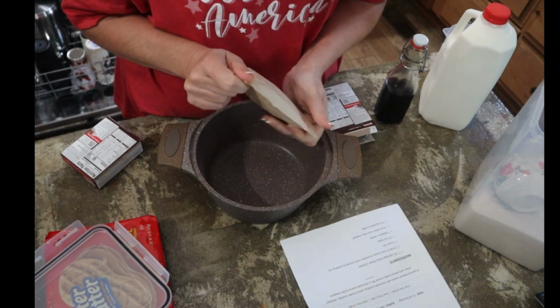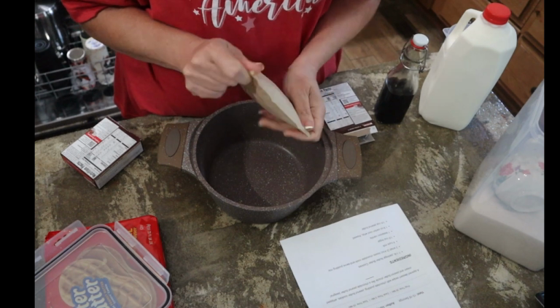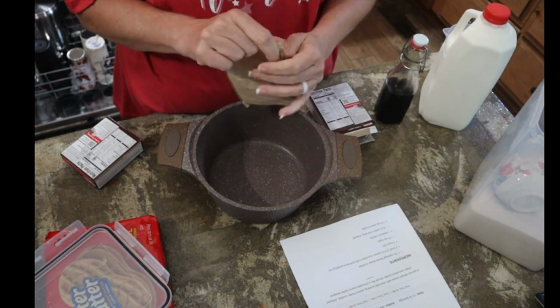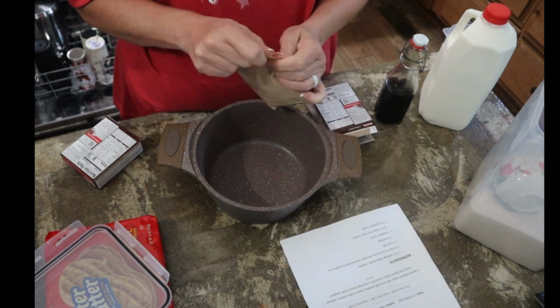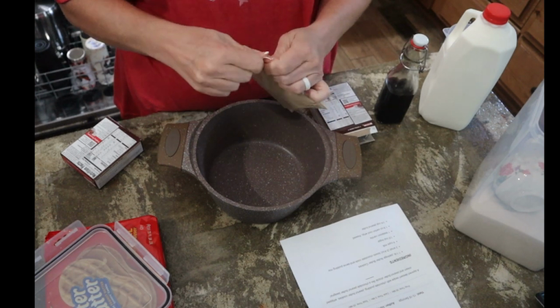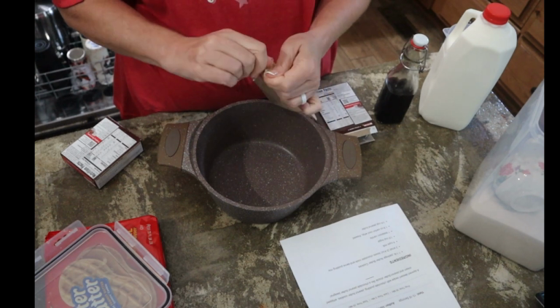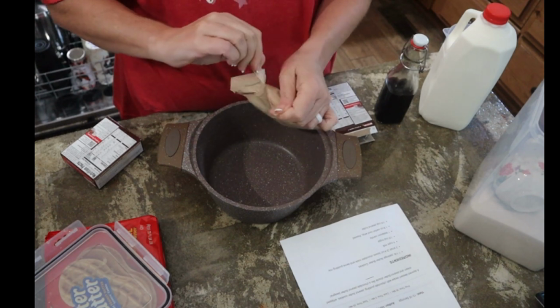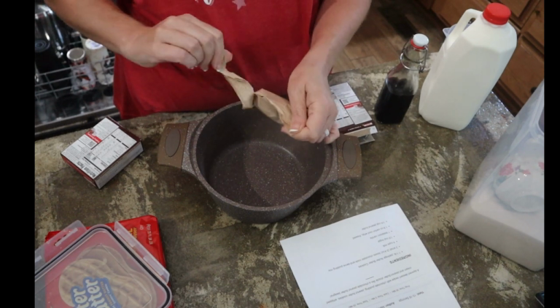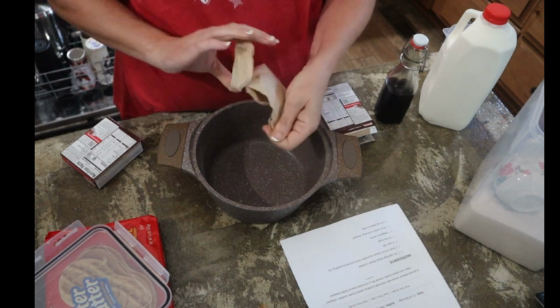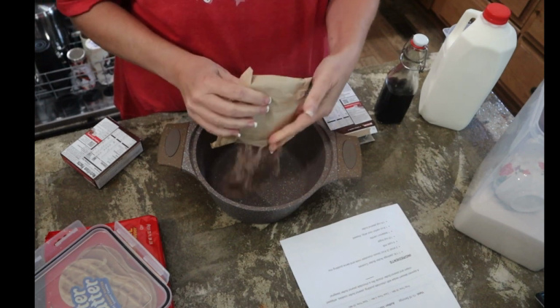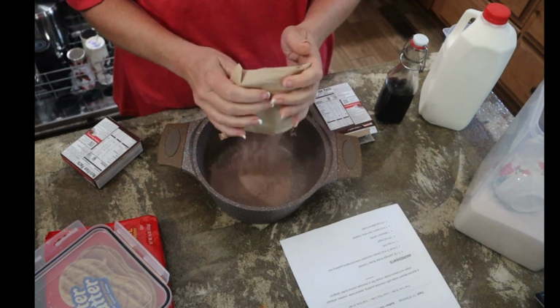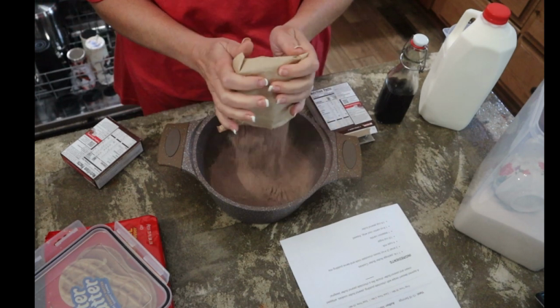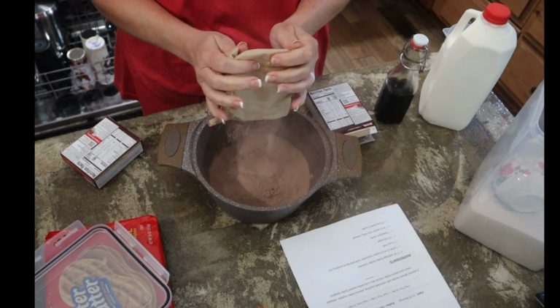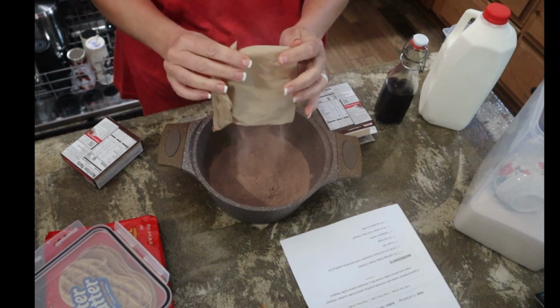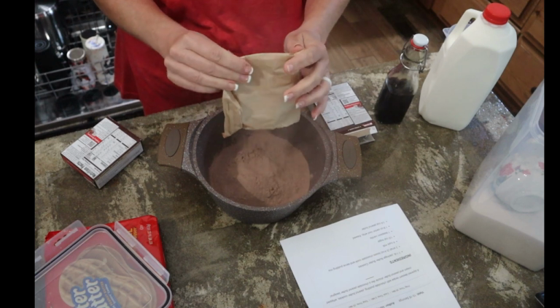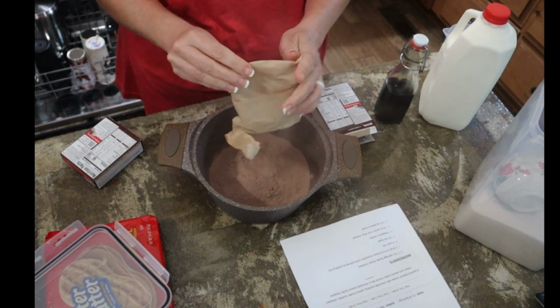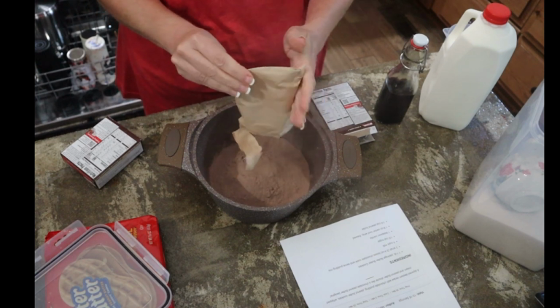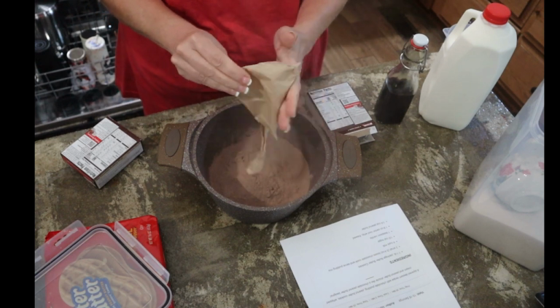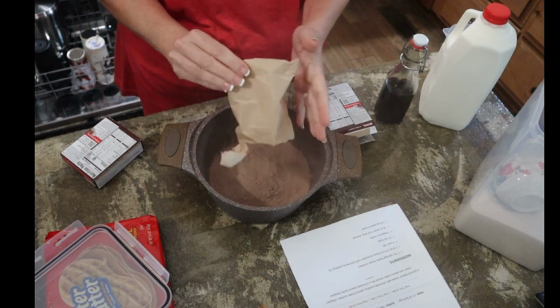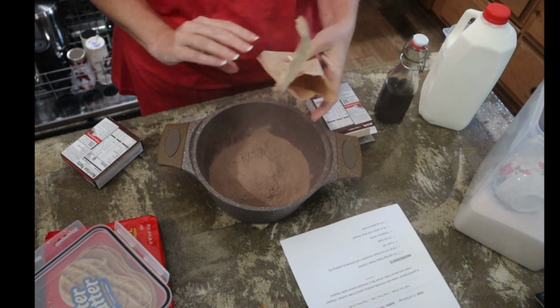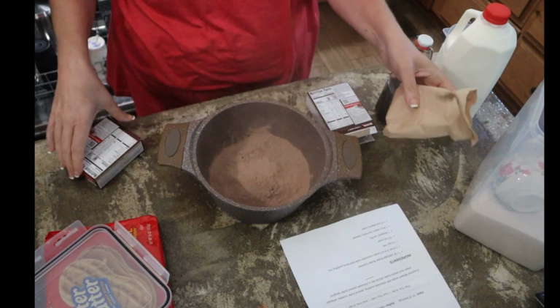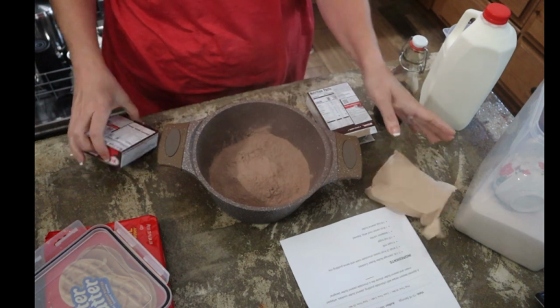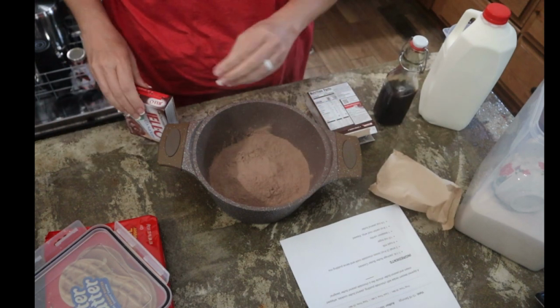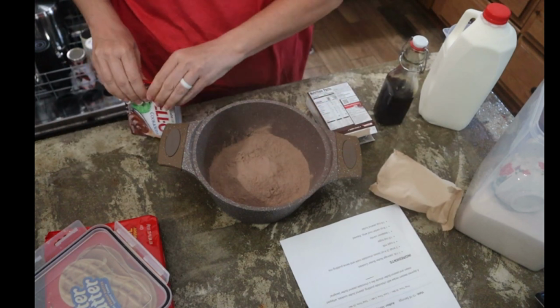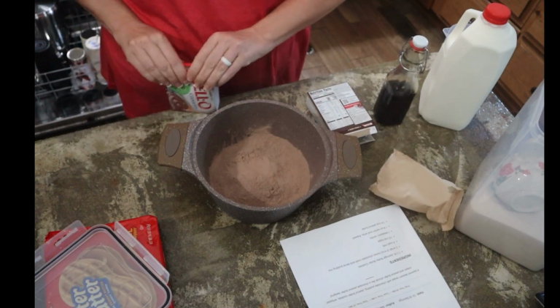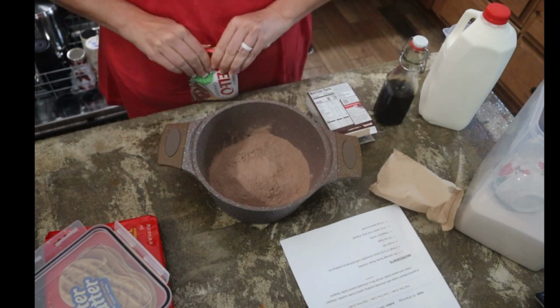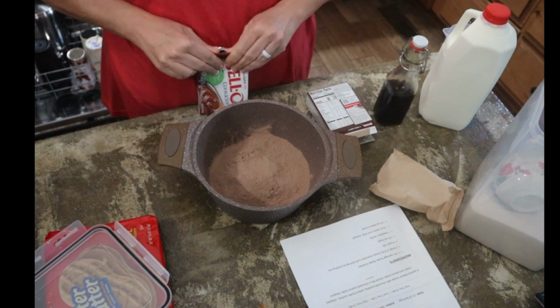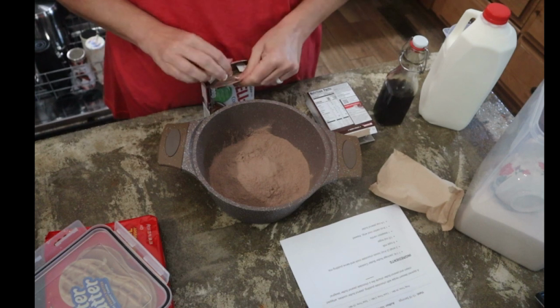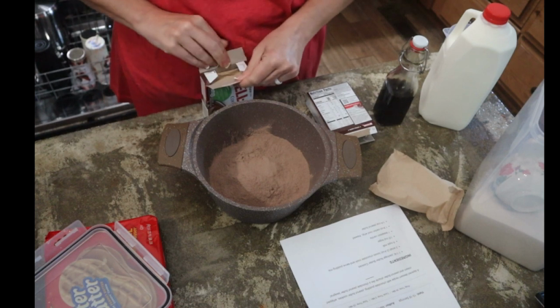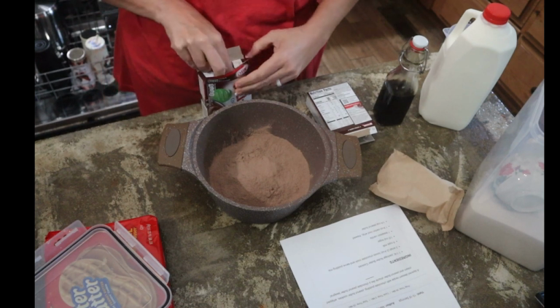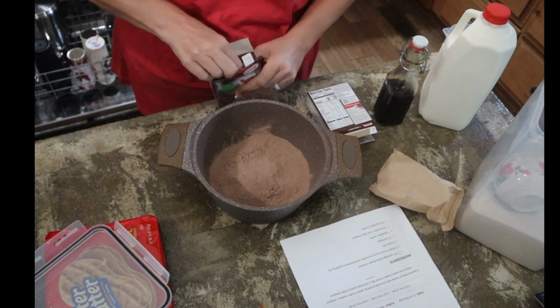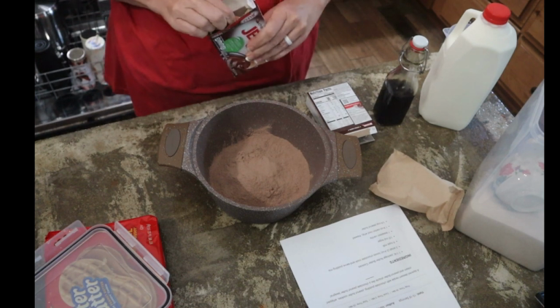I need 6.8 ounces, so I'm going to put this whole 5 ounces in. That would be better, because I need to follow the directions.